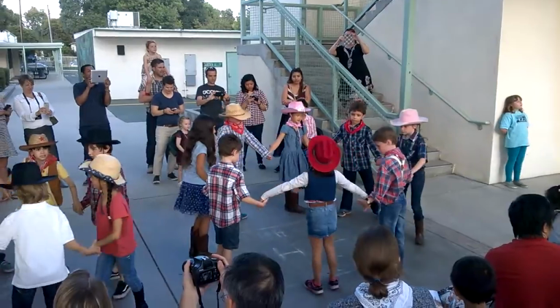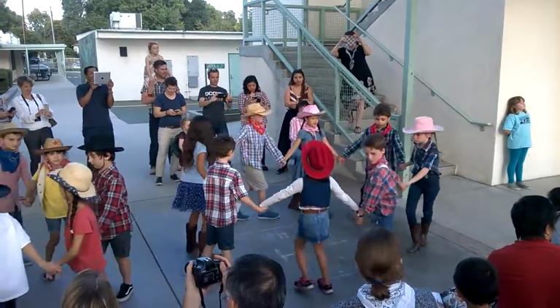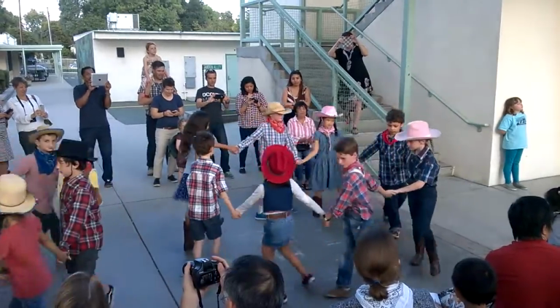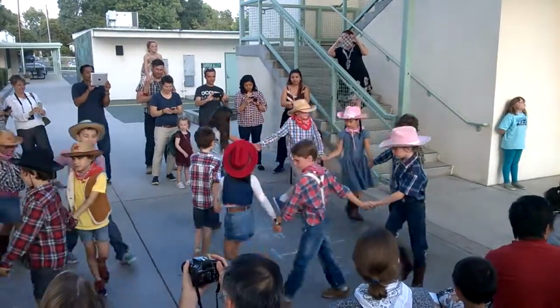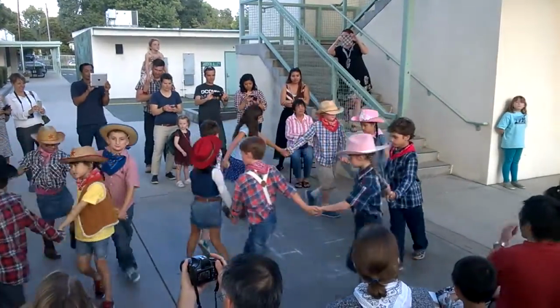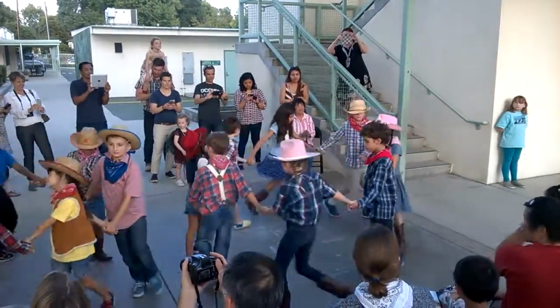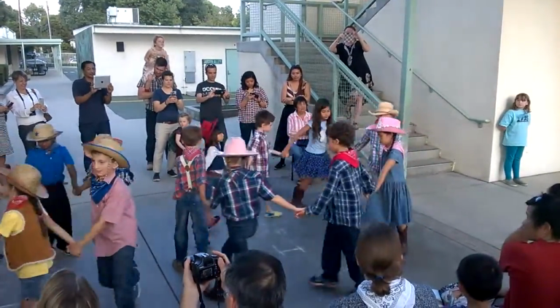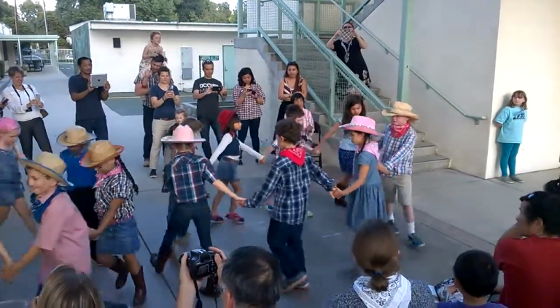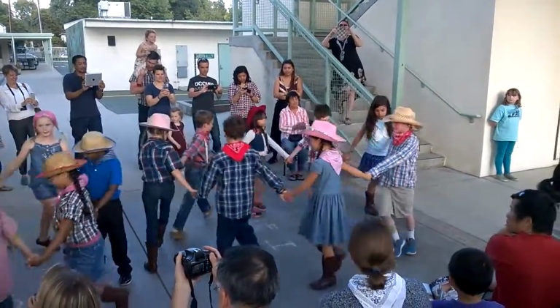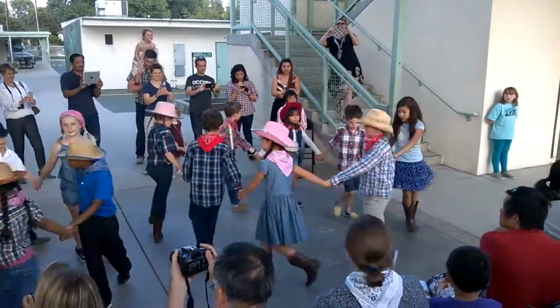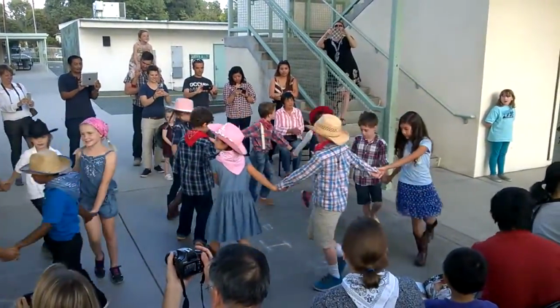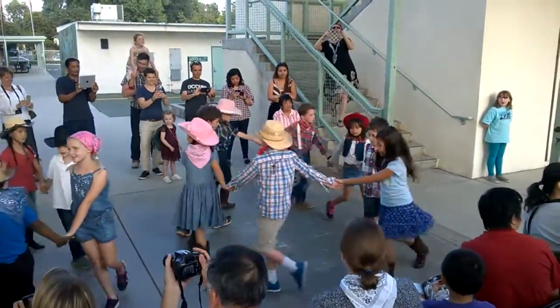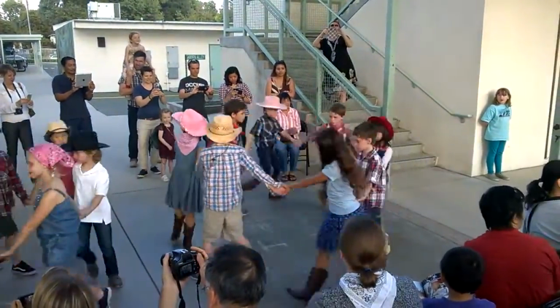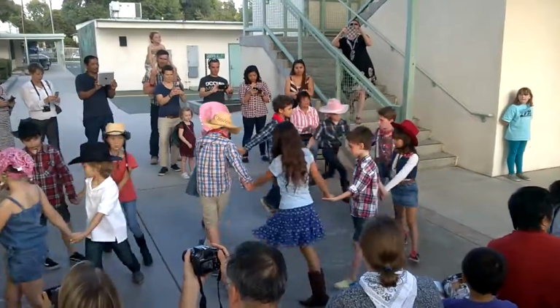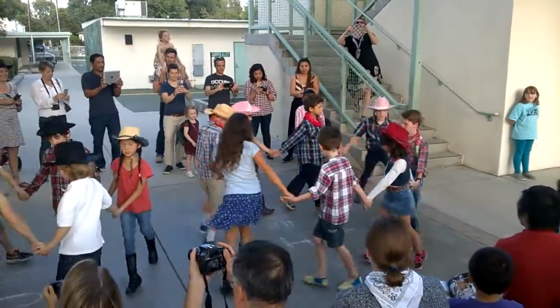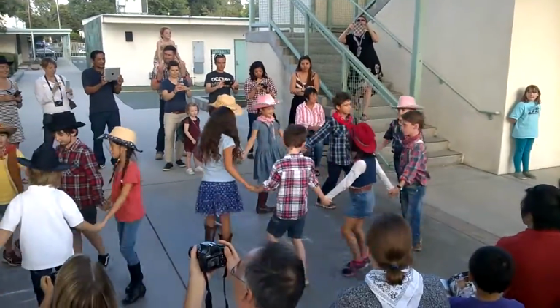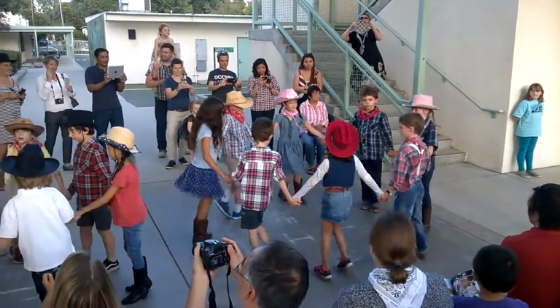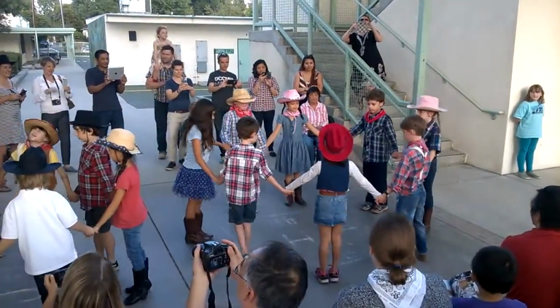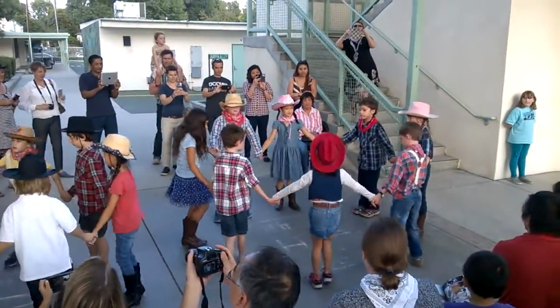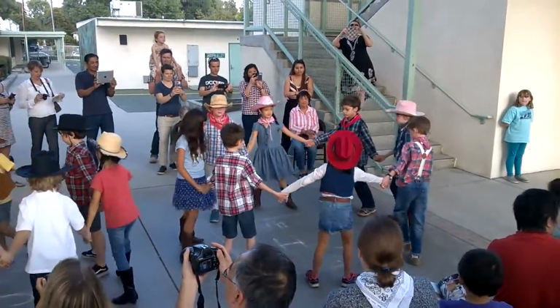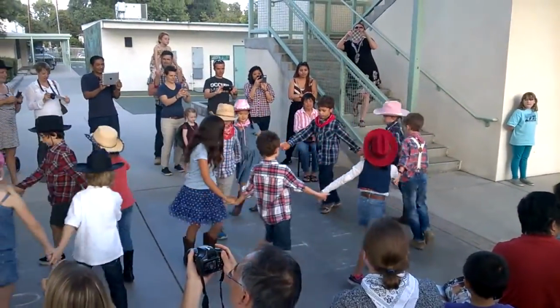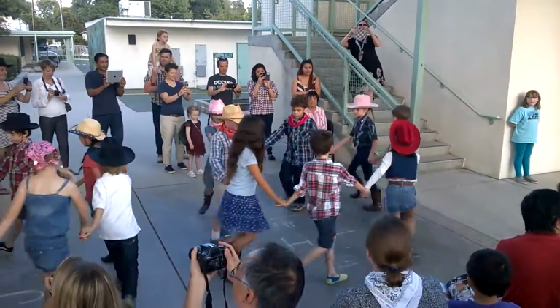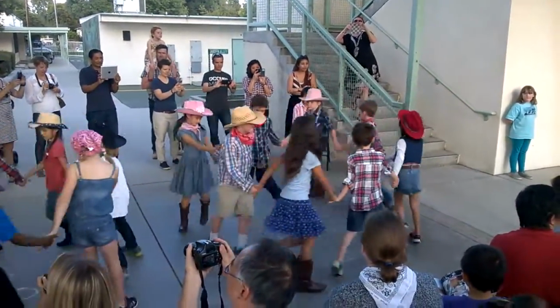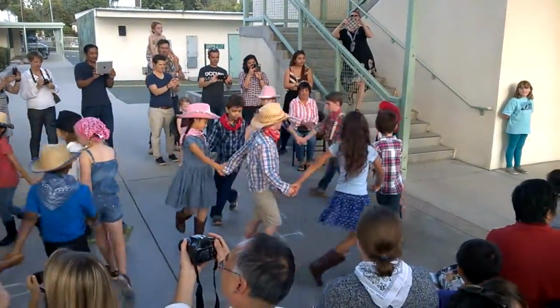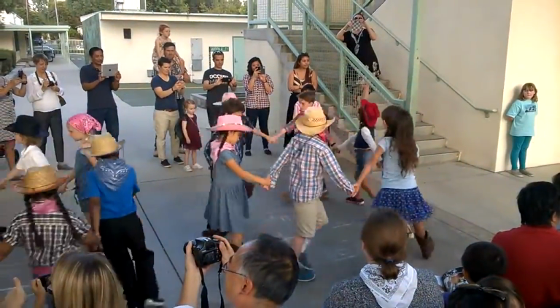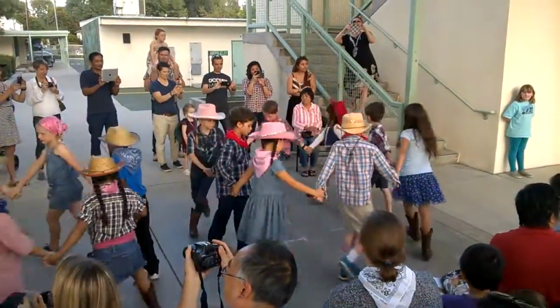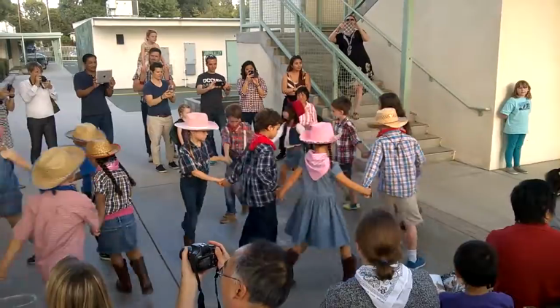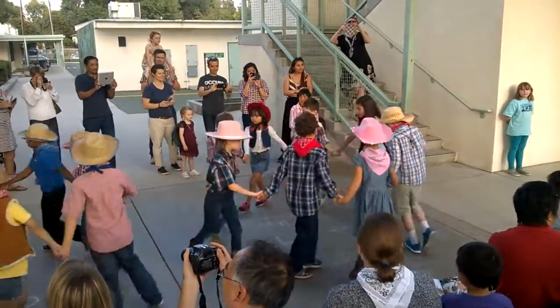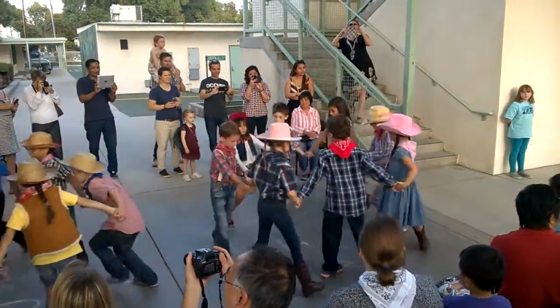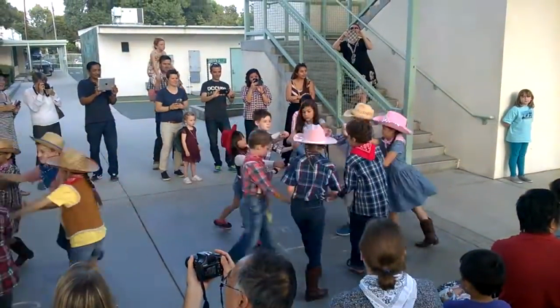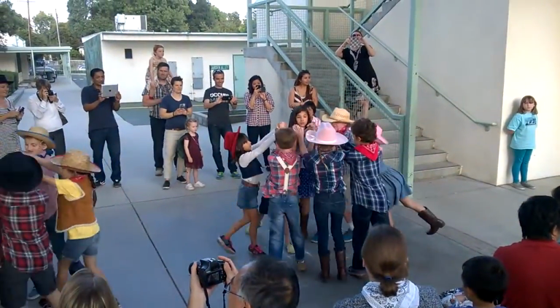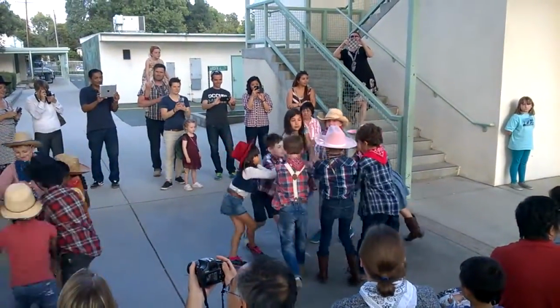Circle to the left, circle to the left and around you go. Circle to the right, go the other way back. Go into the middle and you come on back.